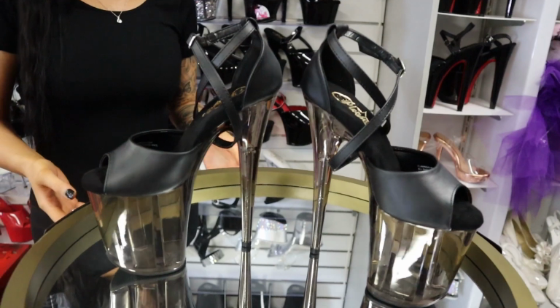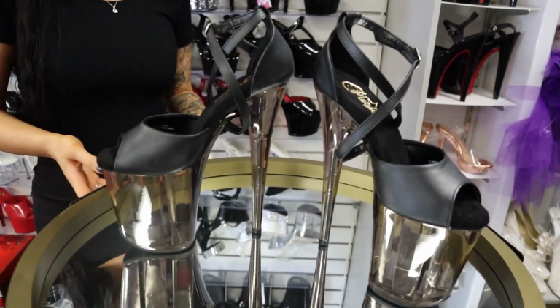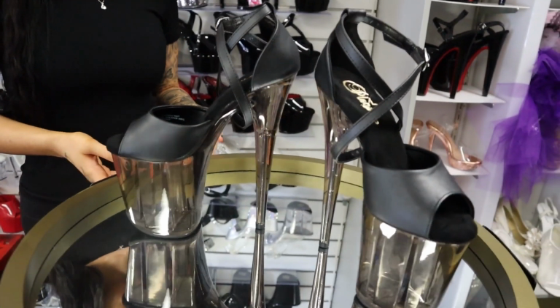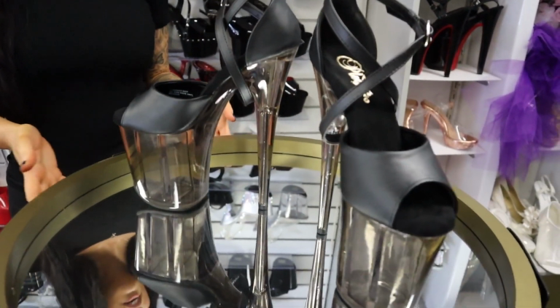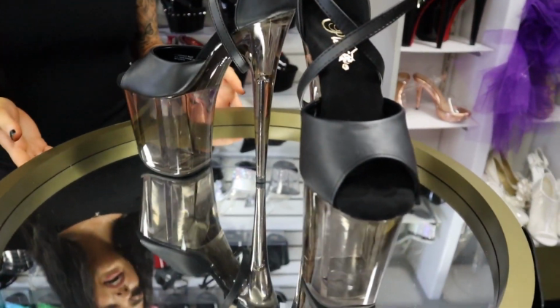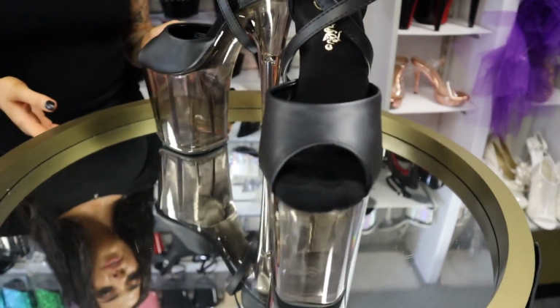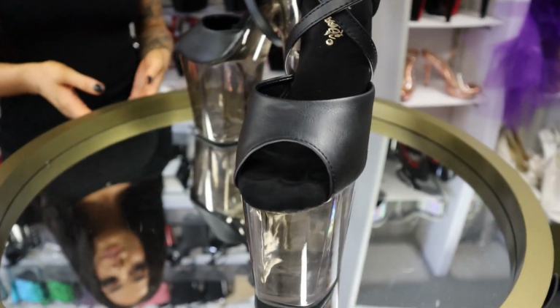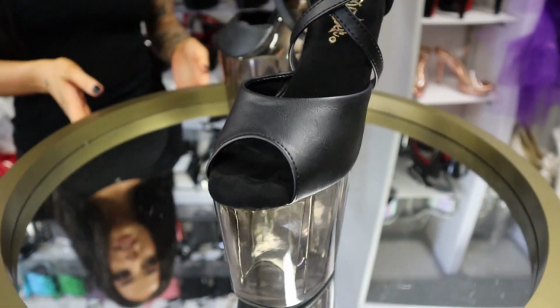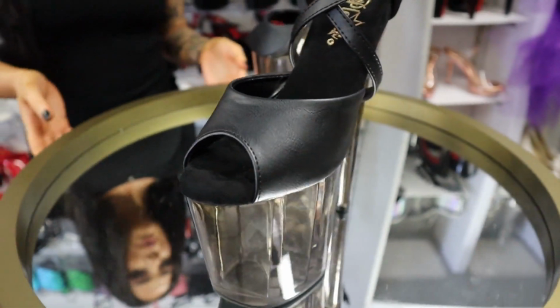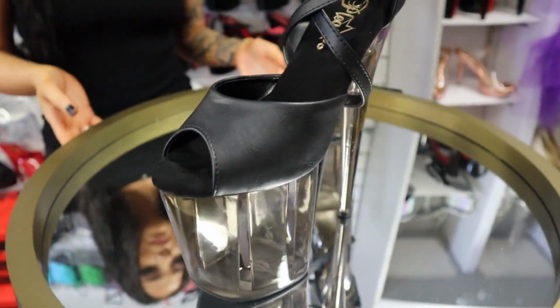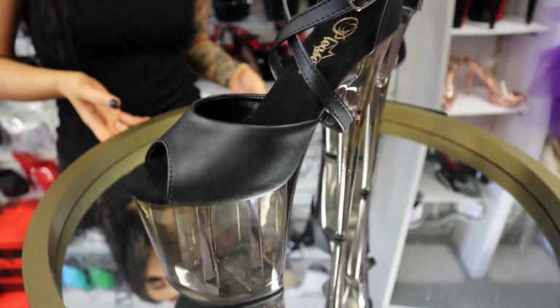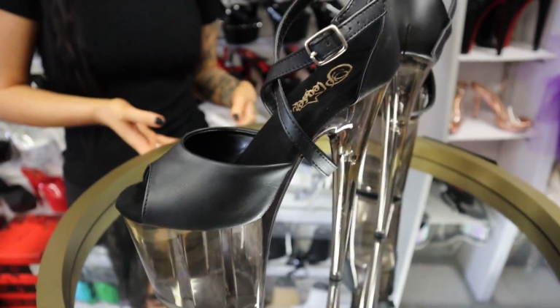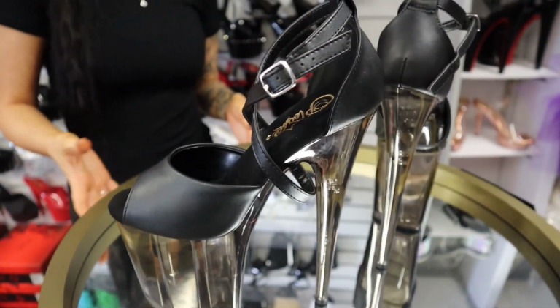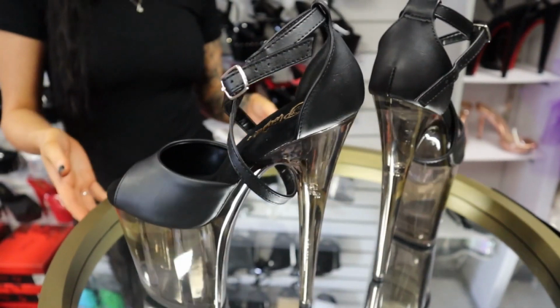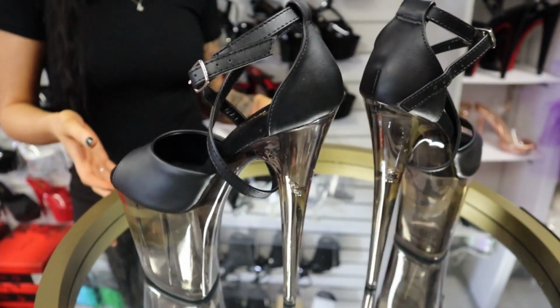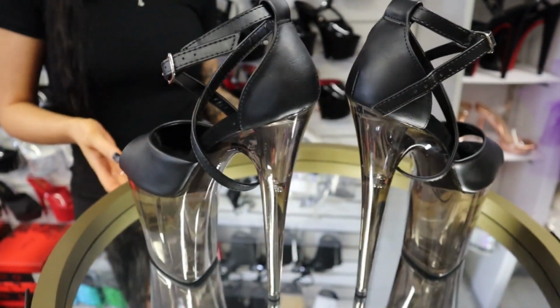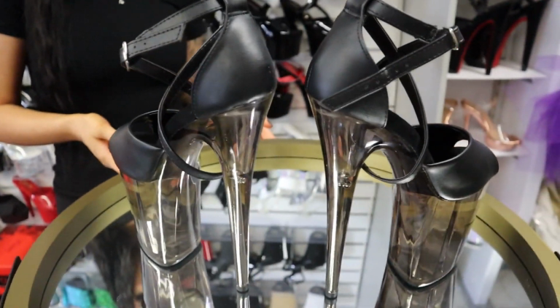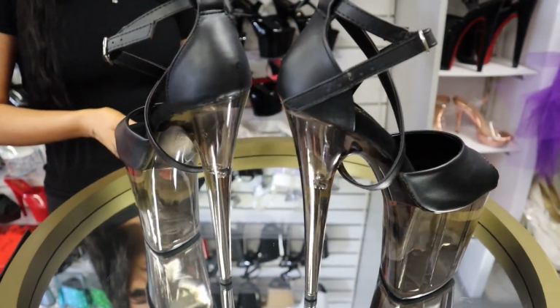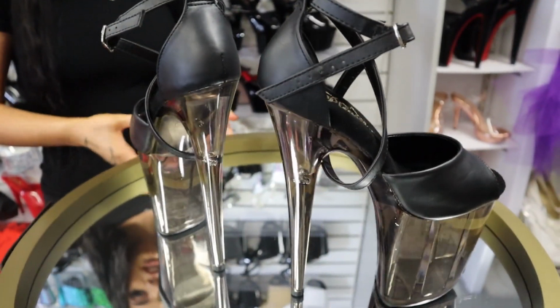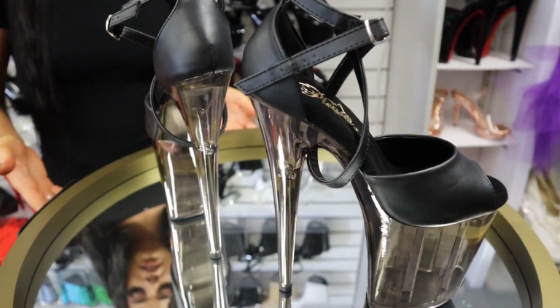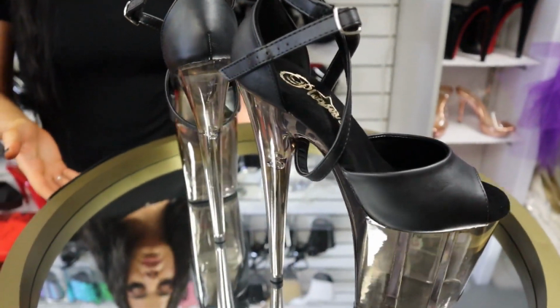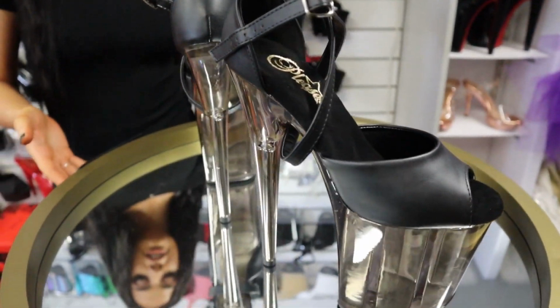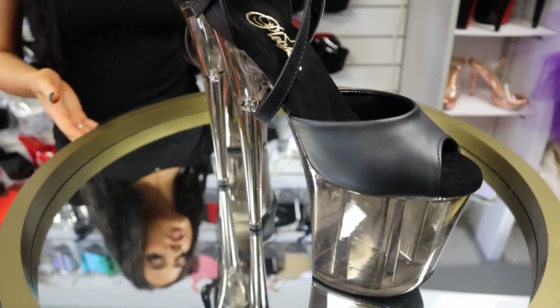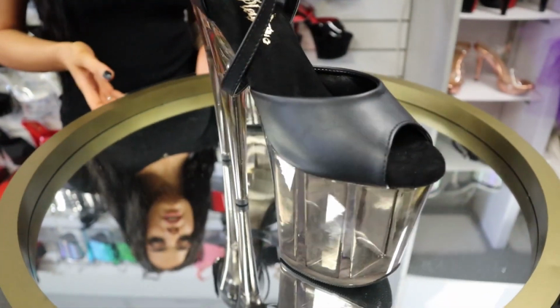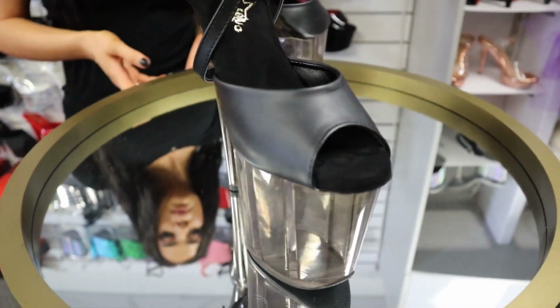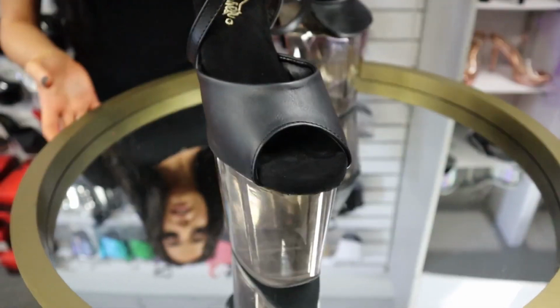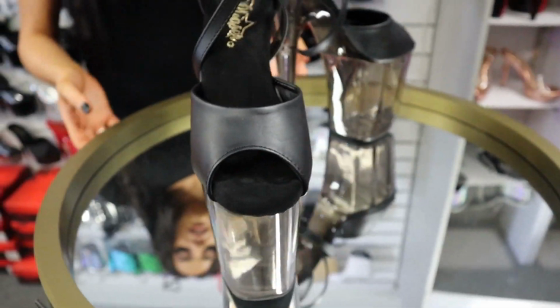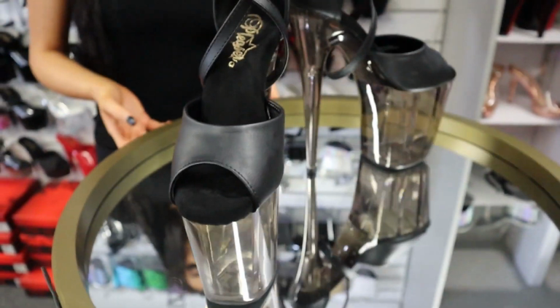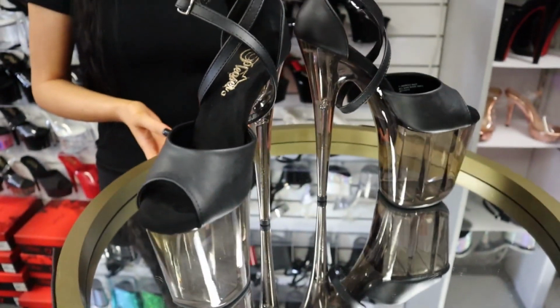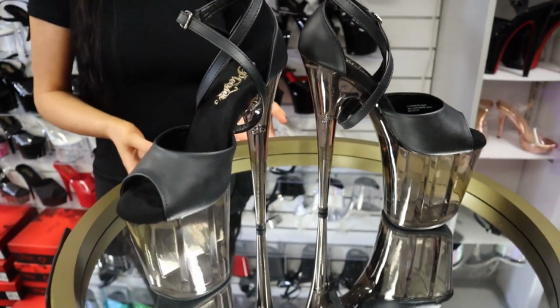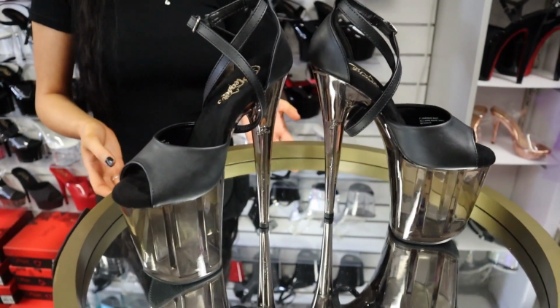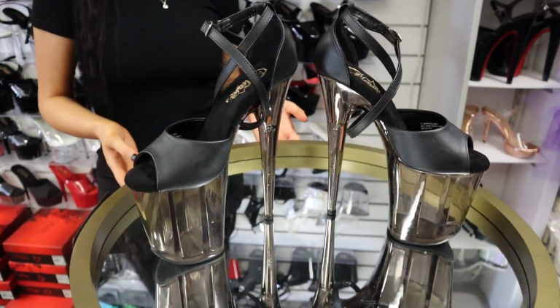So here we have the Flamingo 840s, the tinted bottoms, faux leather uppers, 8 inch heel. The link would be in the description if you'd like to purchase, straight from Pleaser, and you'll also see my review on these very soon.